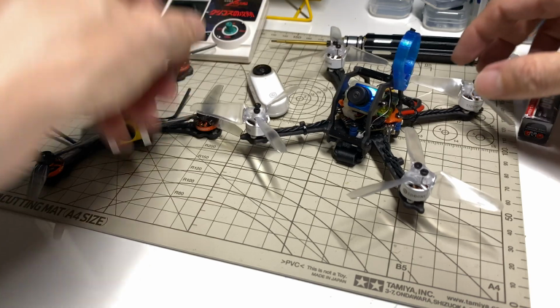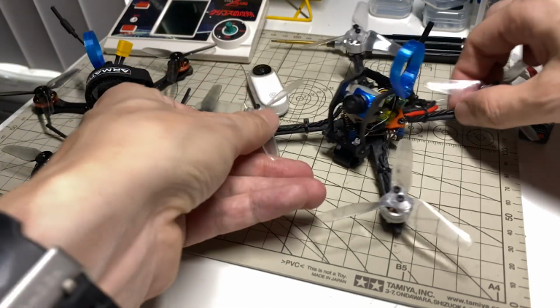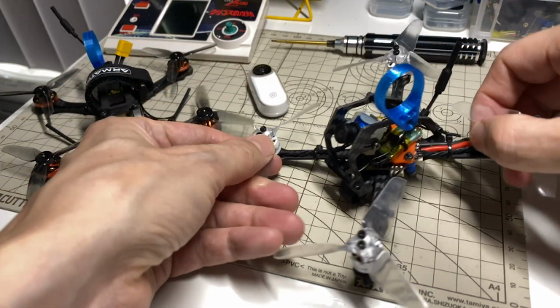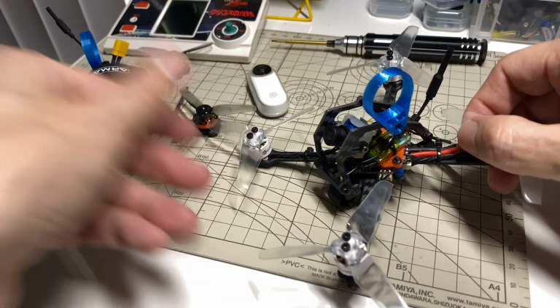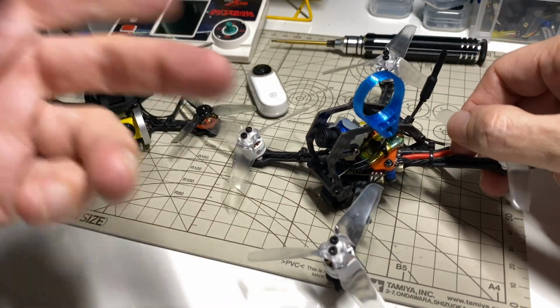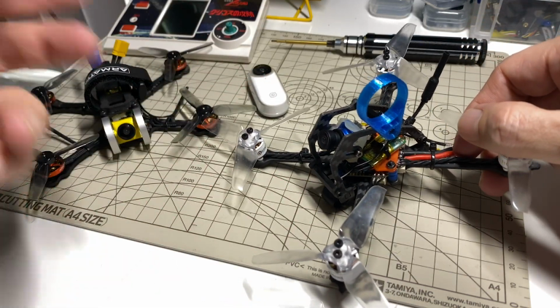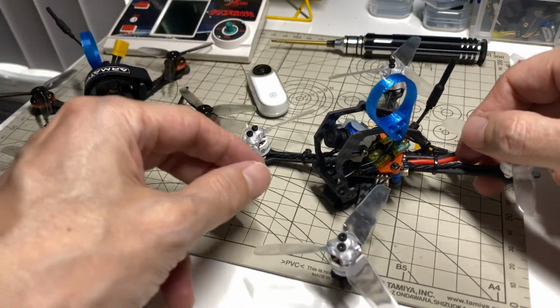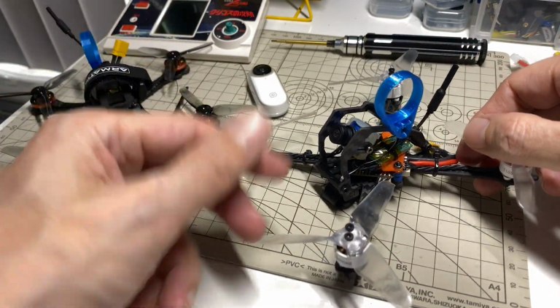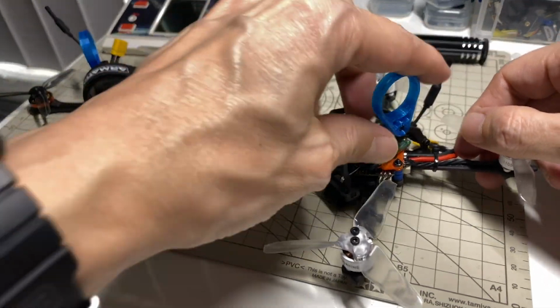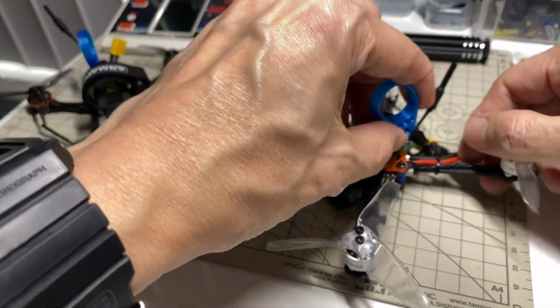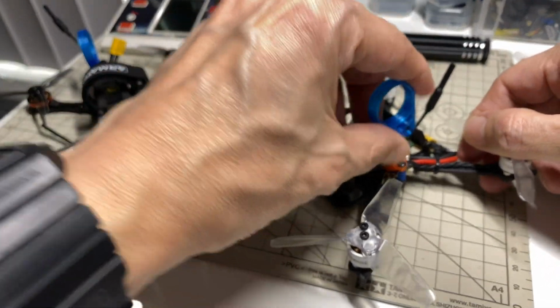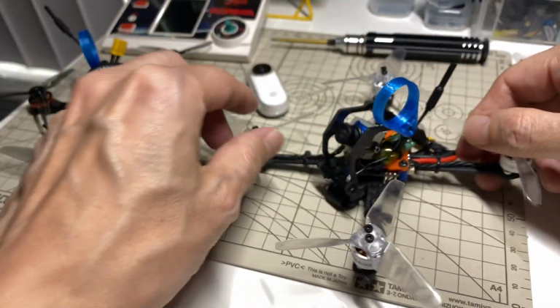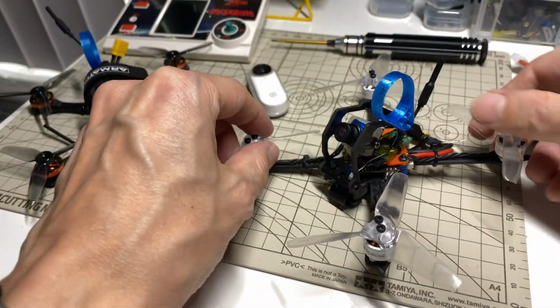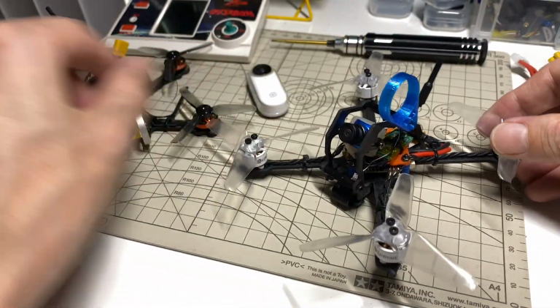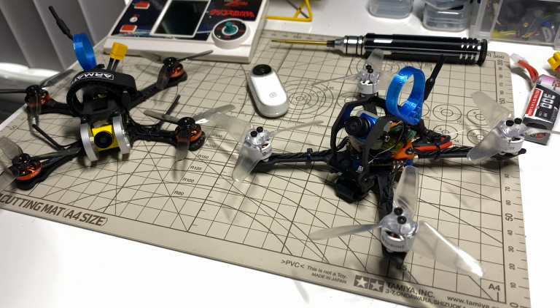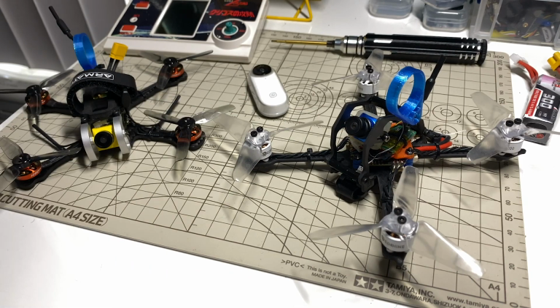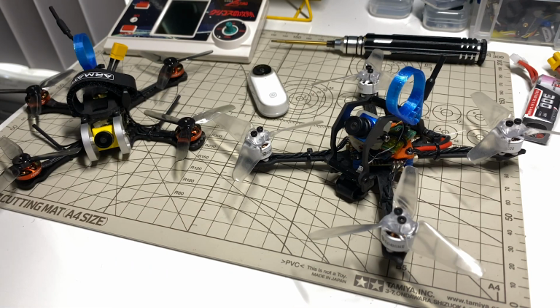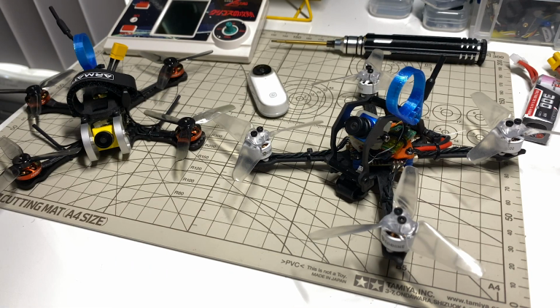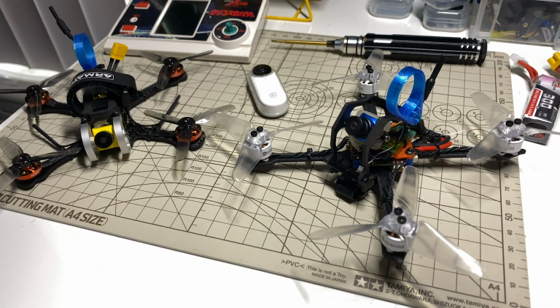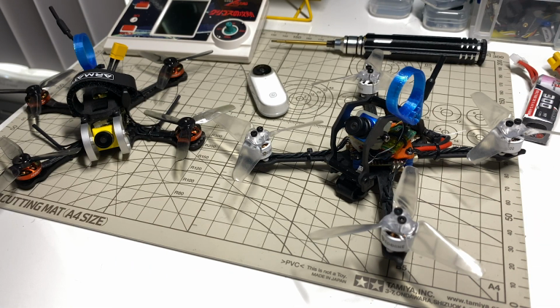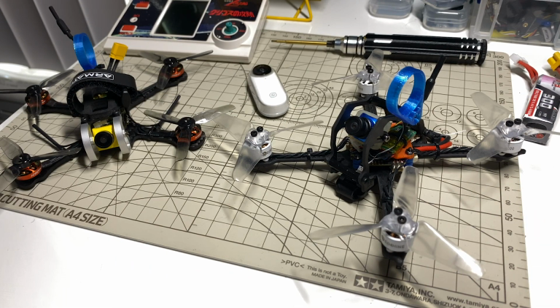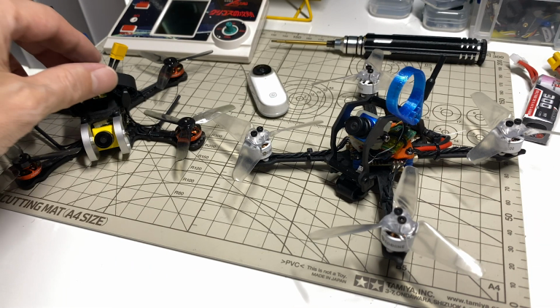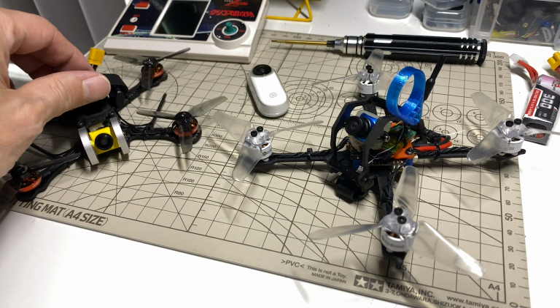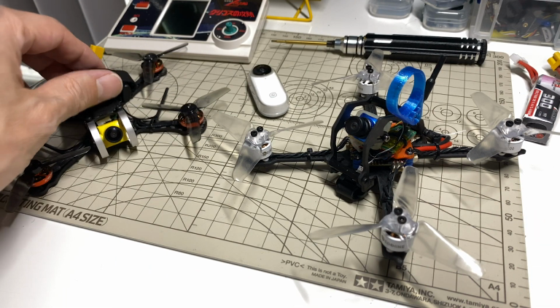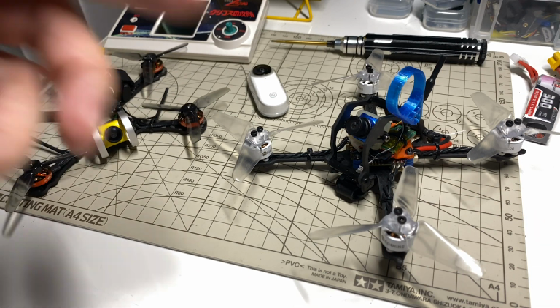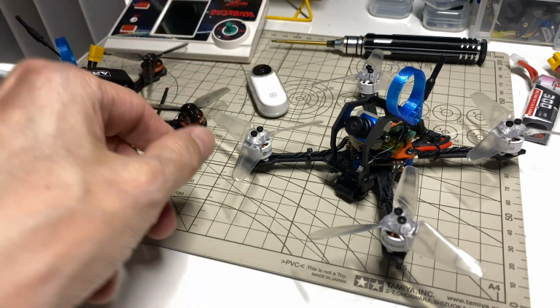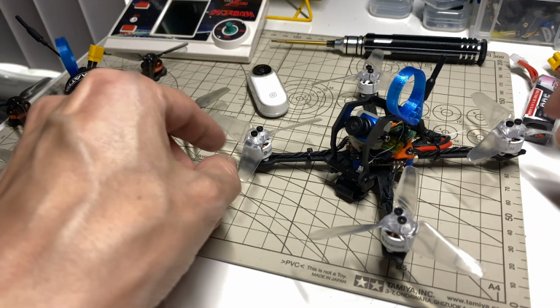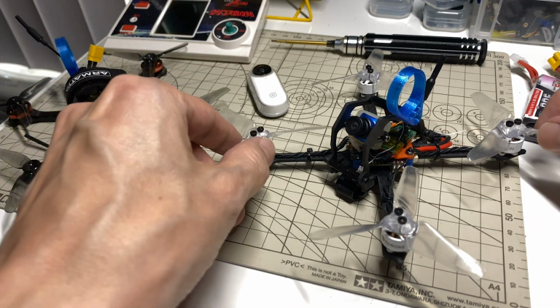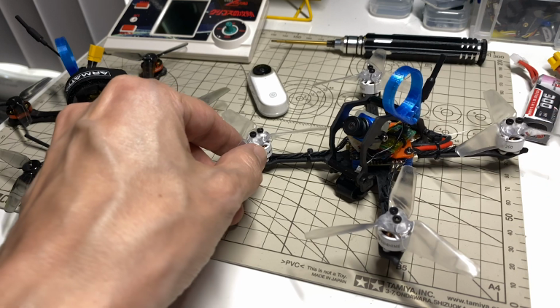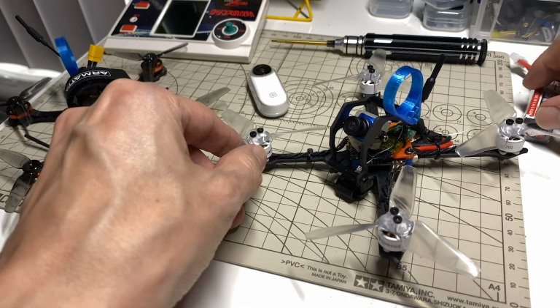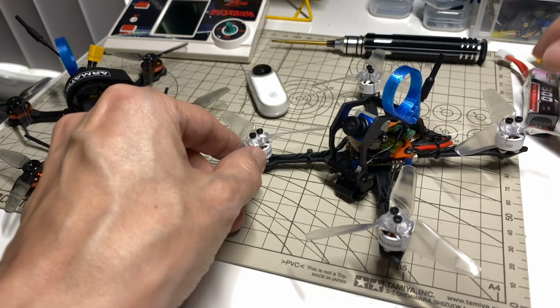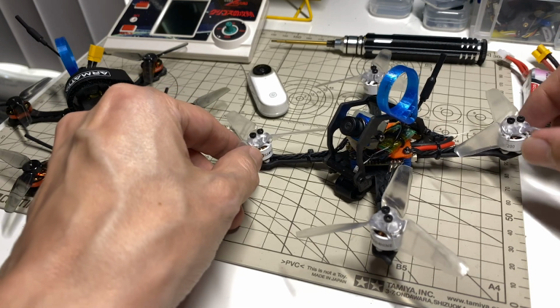I have the files for this and the other one — as always, they're on Thingiverse, and I also have a few for sale on Shopify, because I feel kind of bad just showing you these things without having any way for anybody to get them. So I have put a few up for sale, and we'll see how that goes.